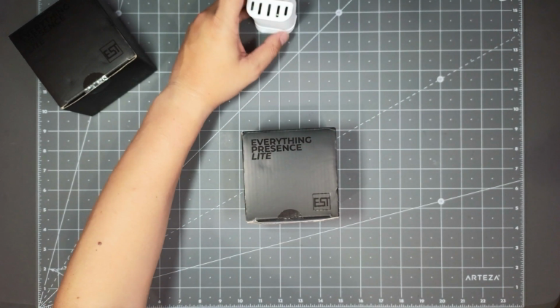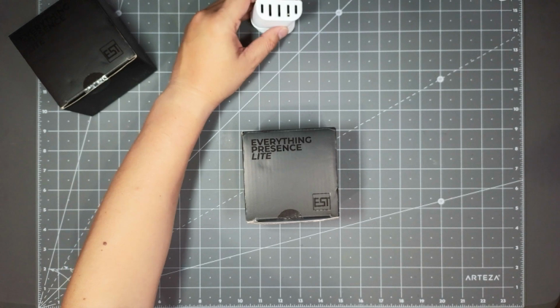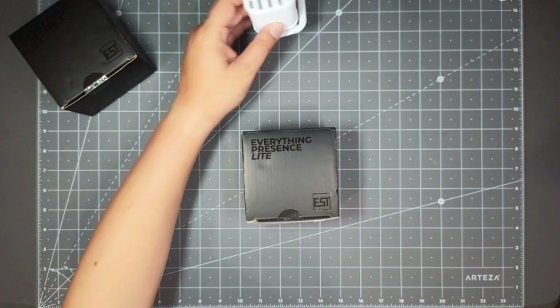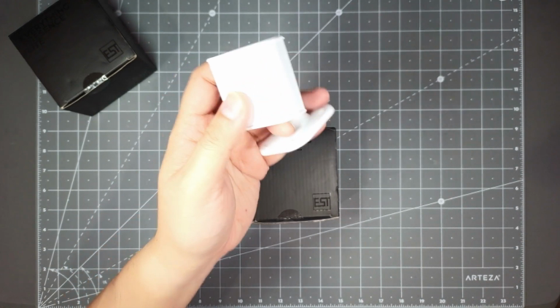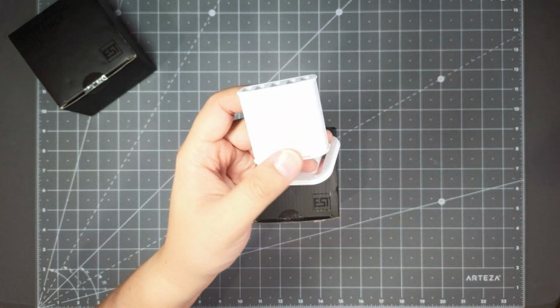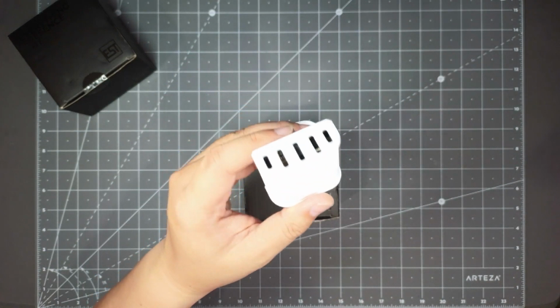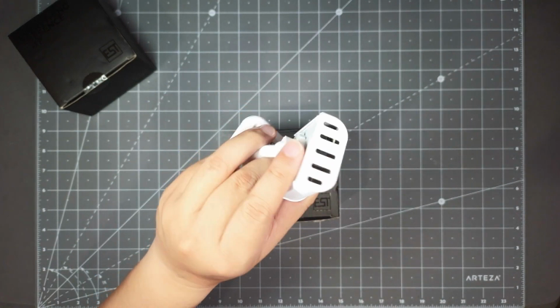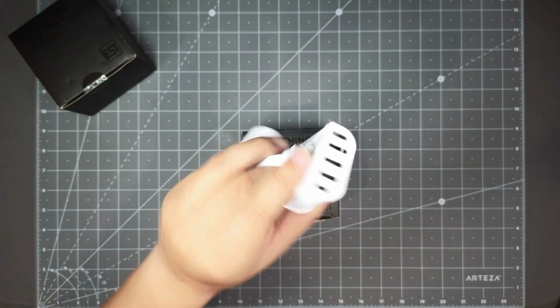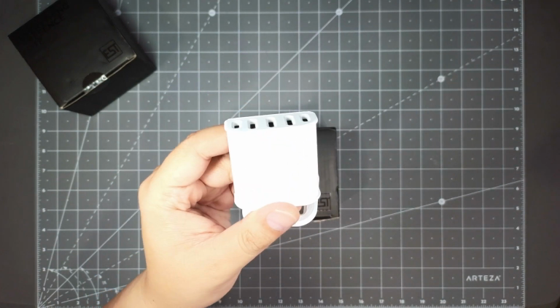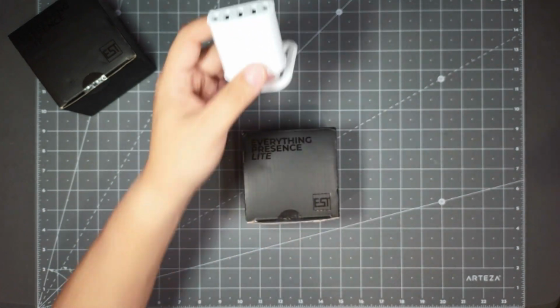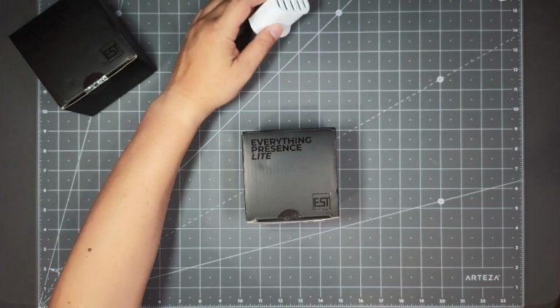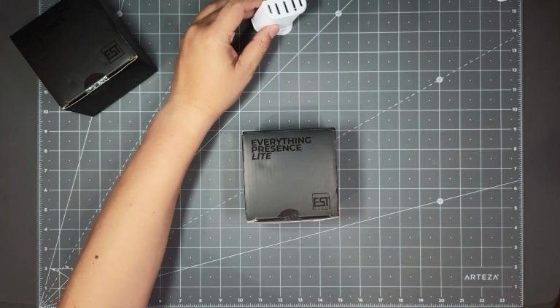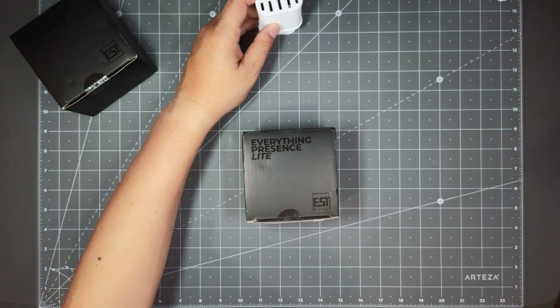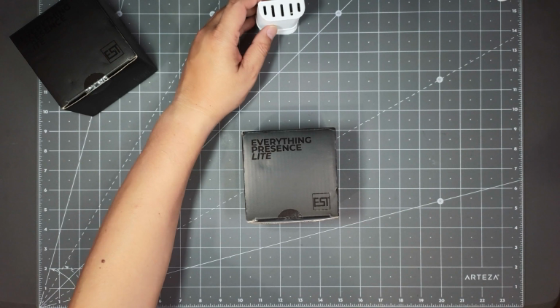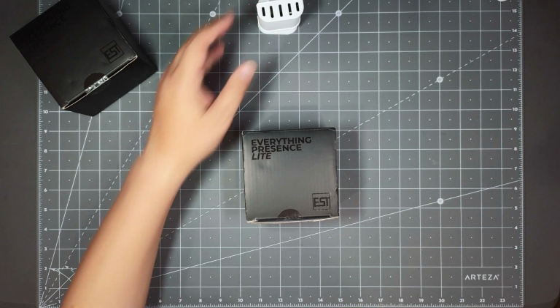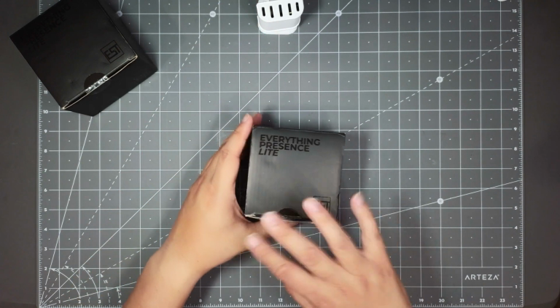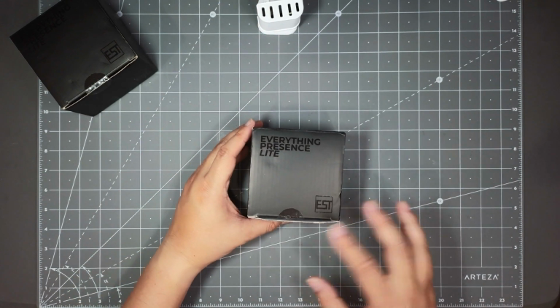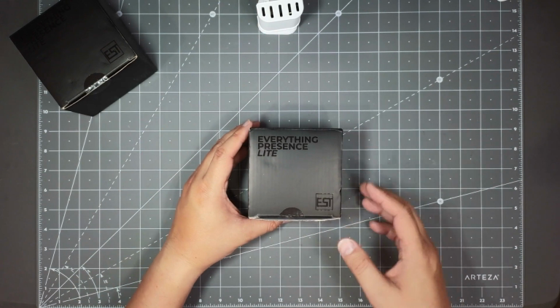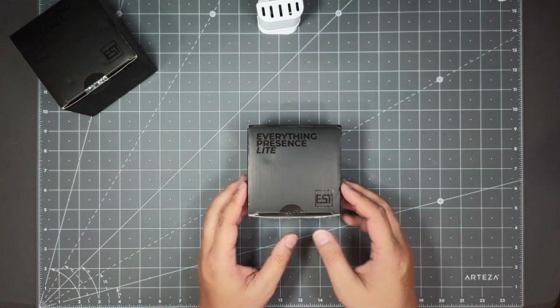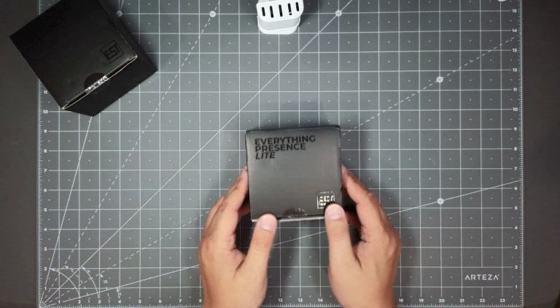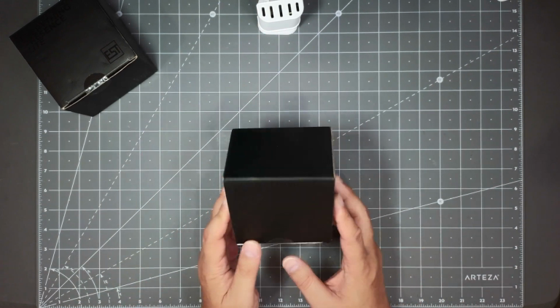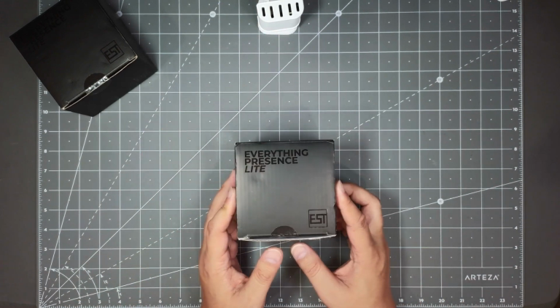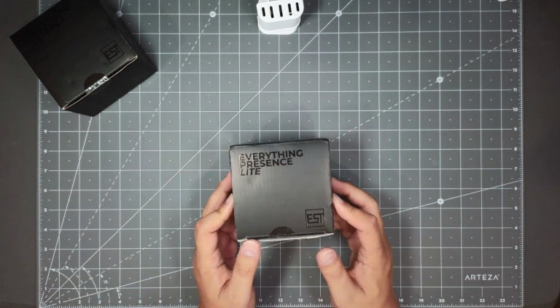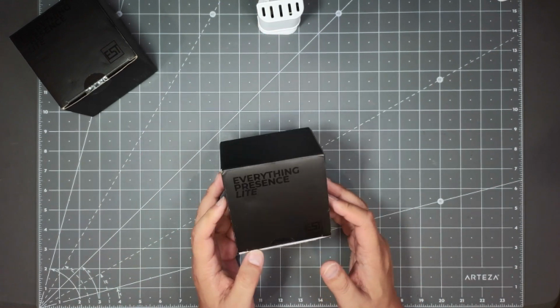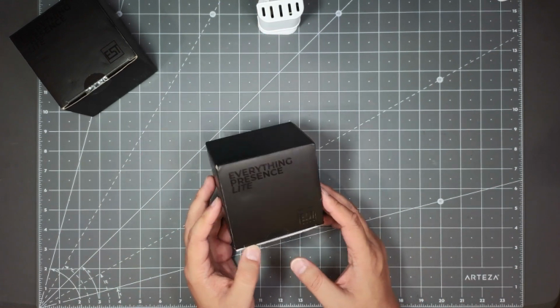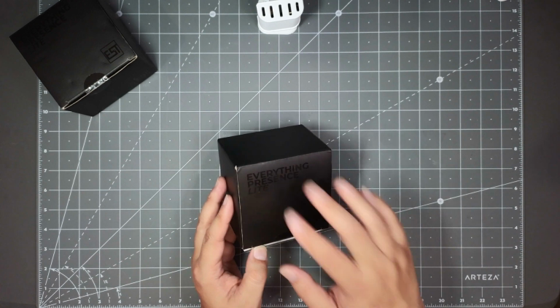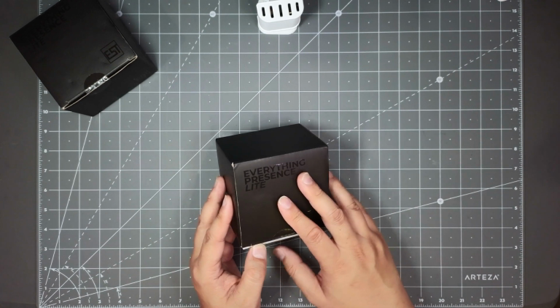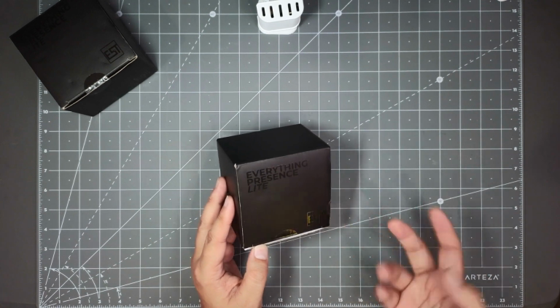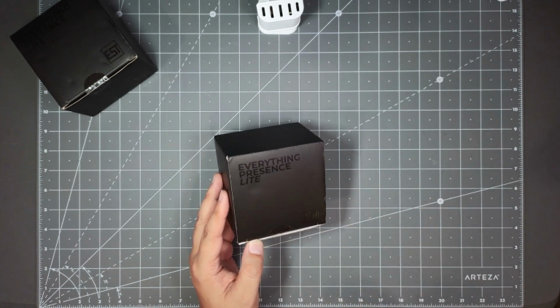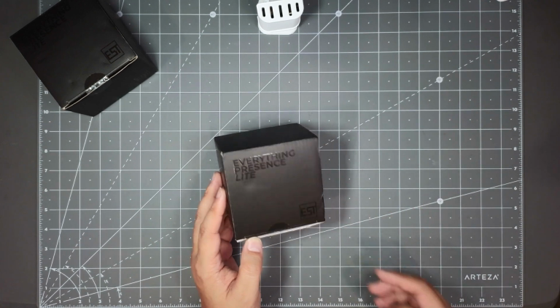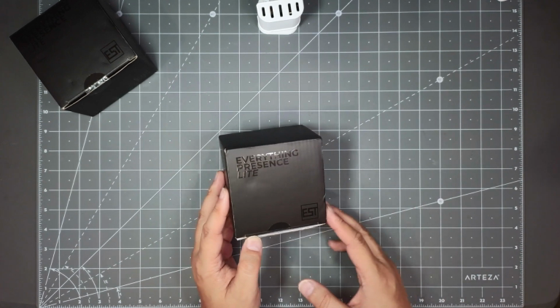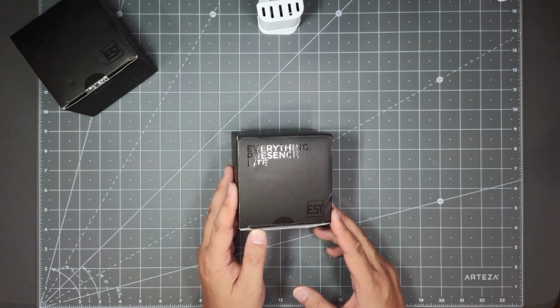They have a new version that I wanted to pick up. This one here has a 3D printed case, but now they have an injection-molded one with a few improvements. Let's go ahead and do a quick video to unbox it and take a look. The setup is supposed to be really easy too.